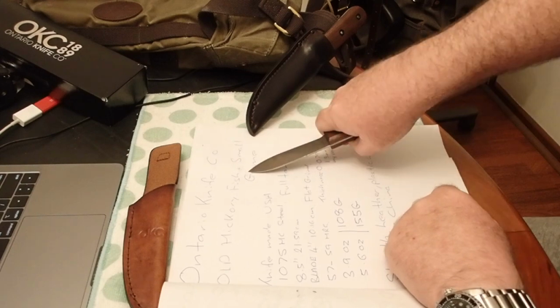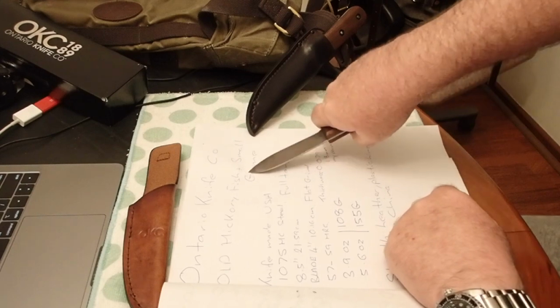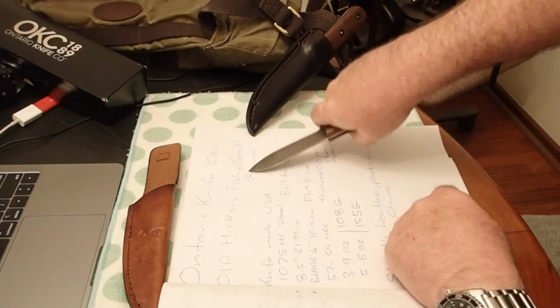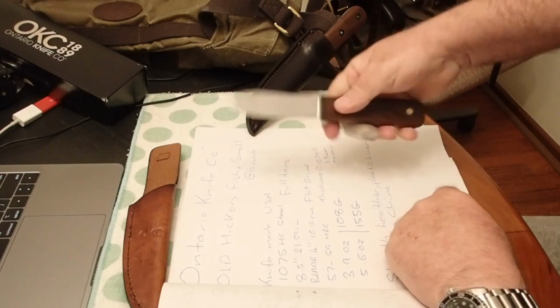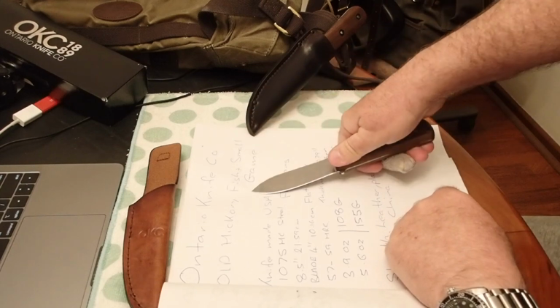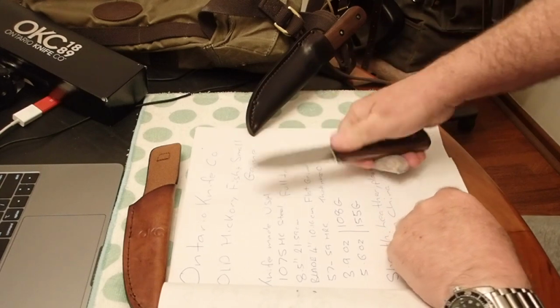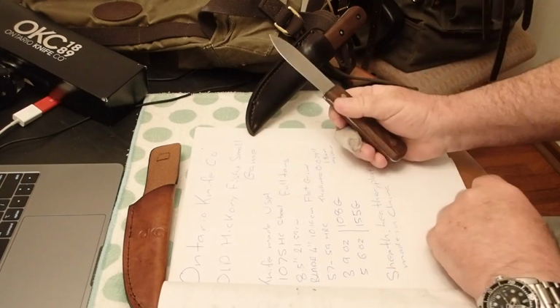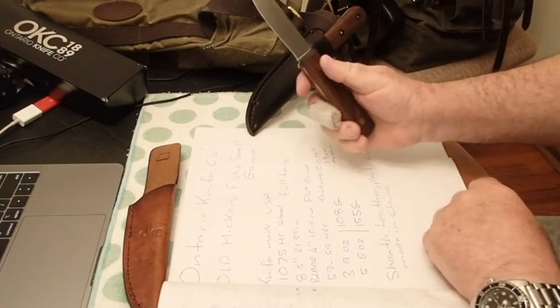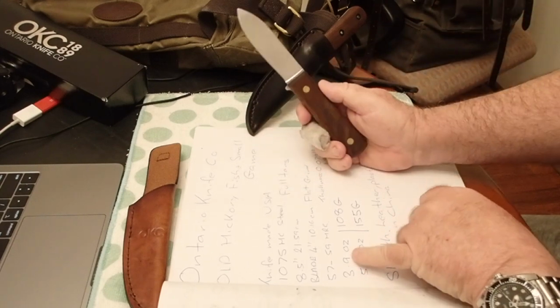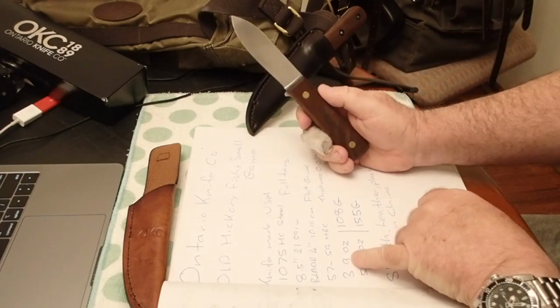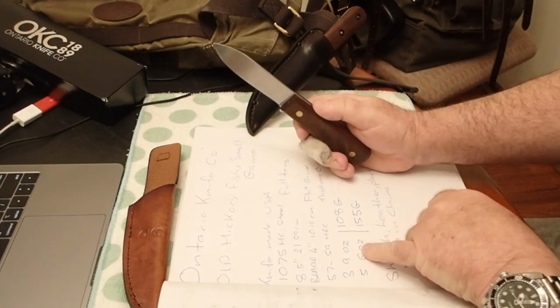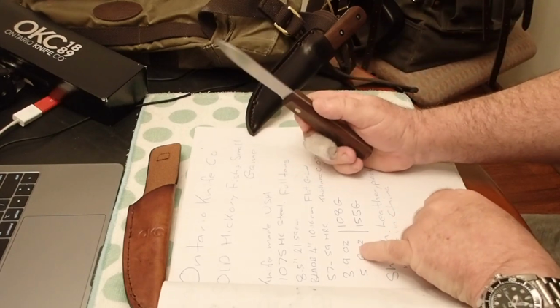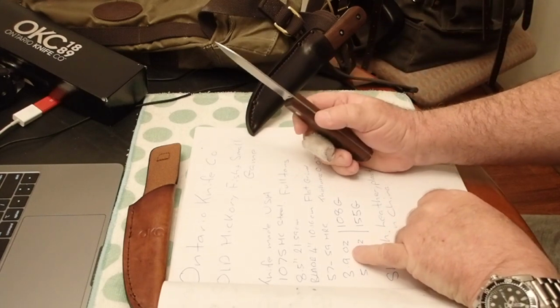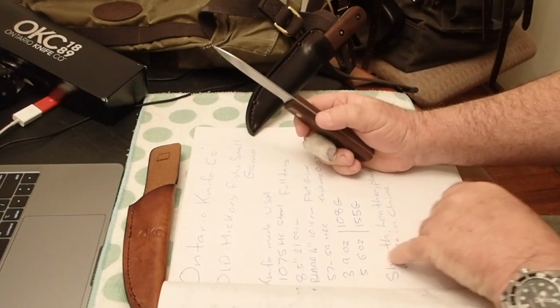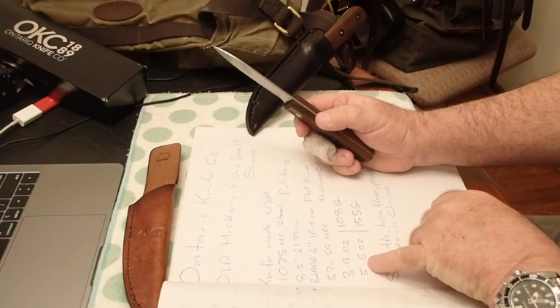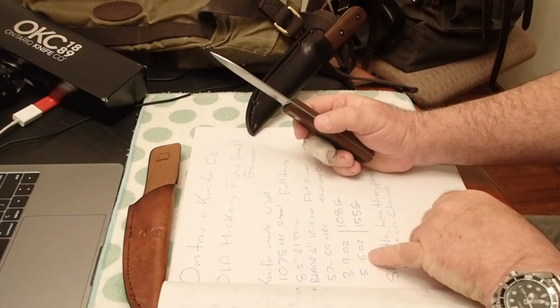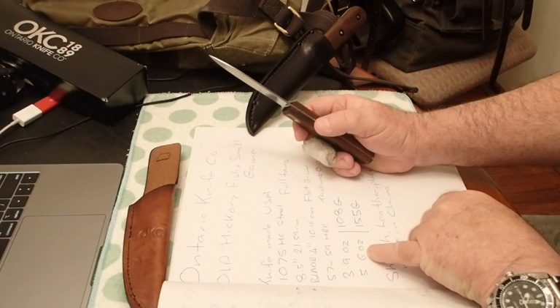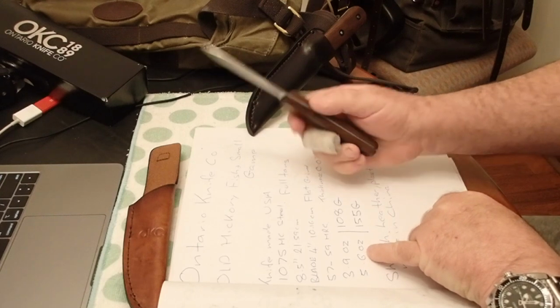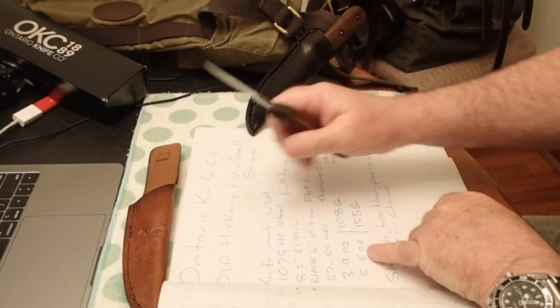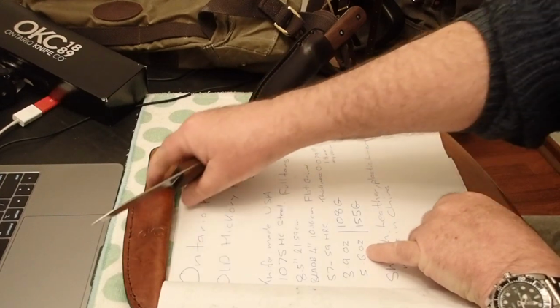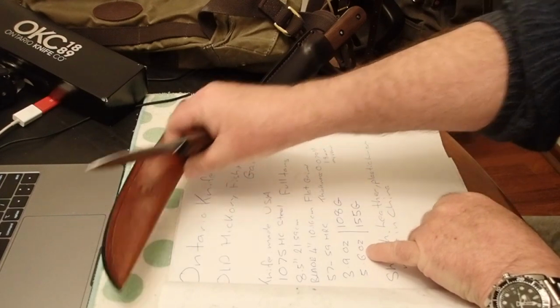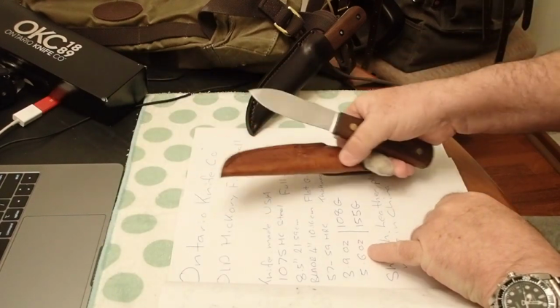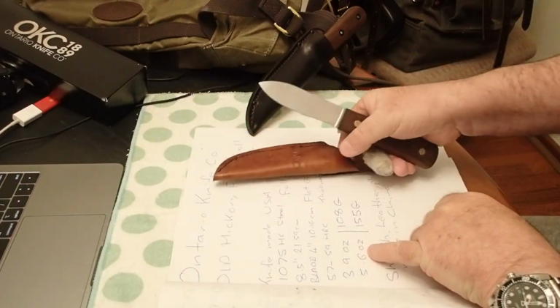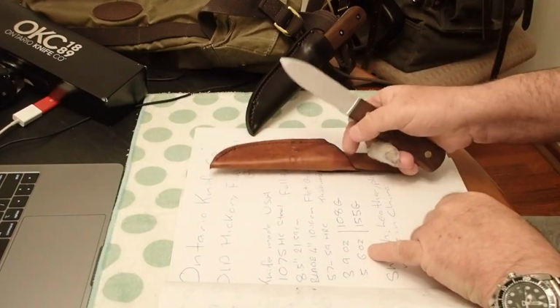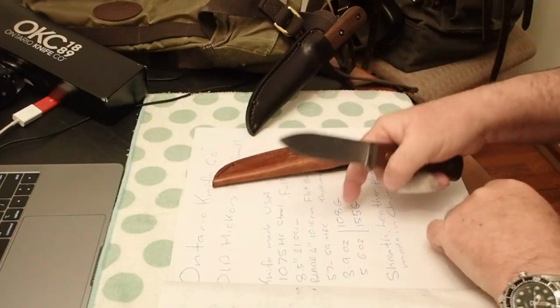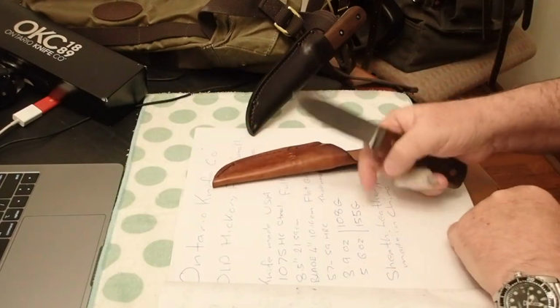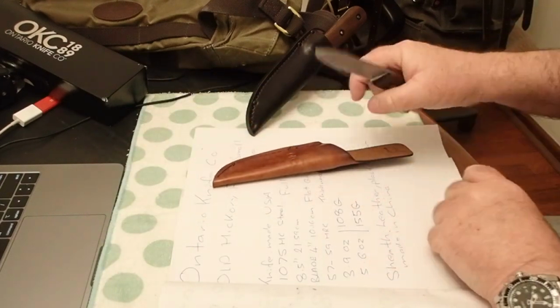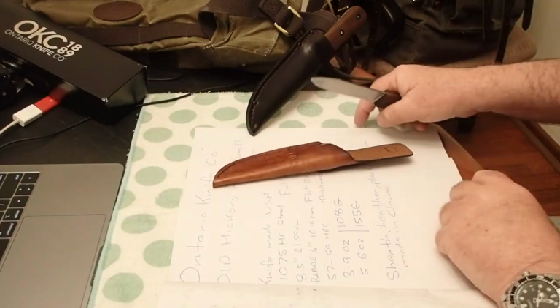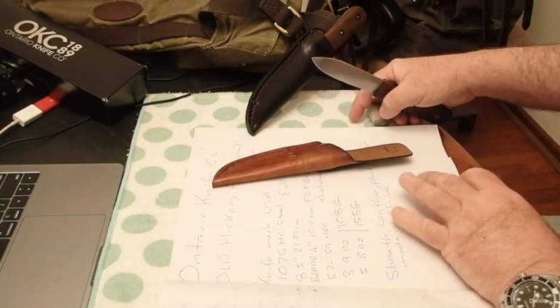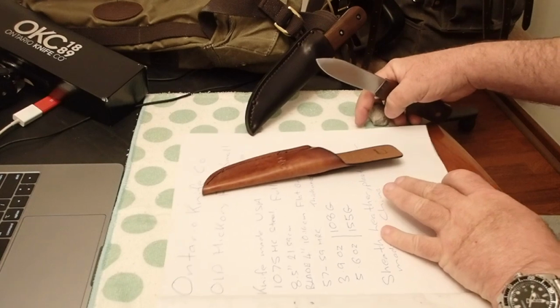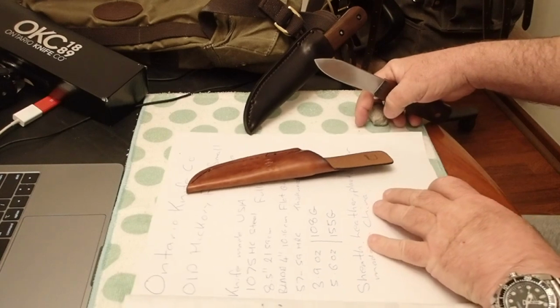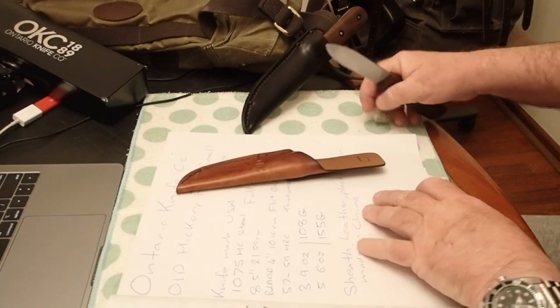There's a little bit of flex to it — a little bit of a lot, actually. It's 3.9 ounces for the knife, 5.6 including the sheath — so 108 or 155 grams for the rest of the world.